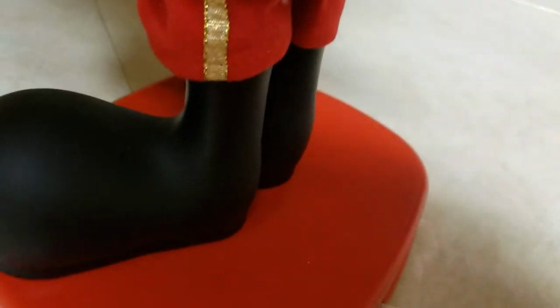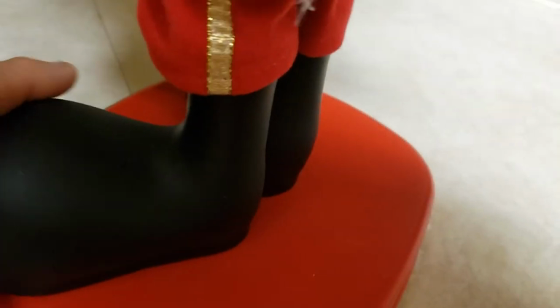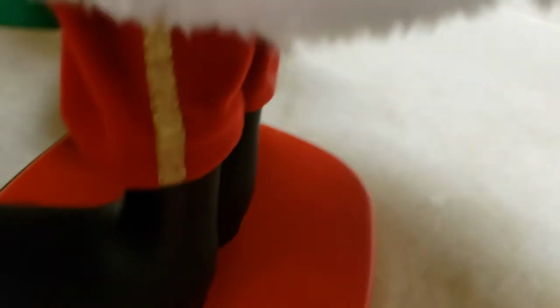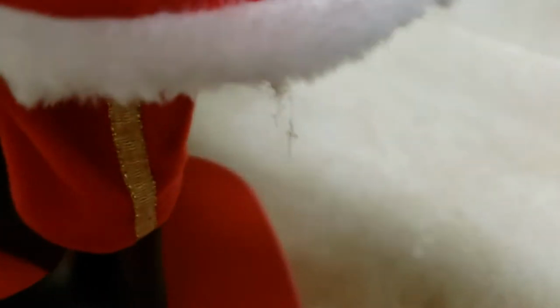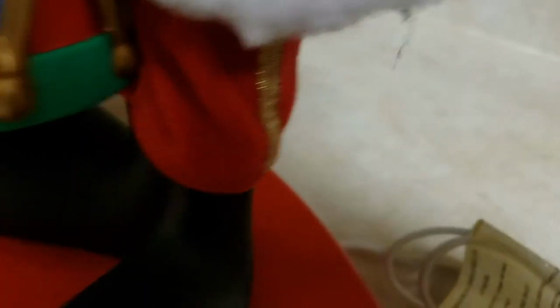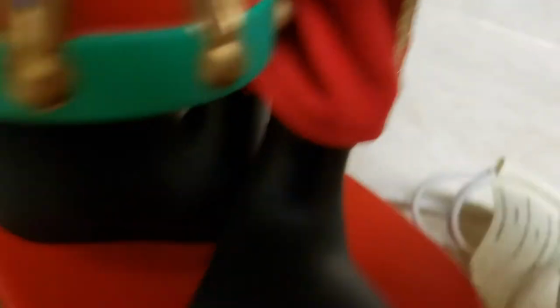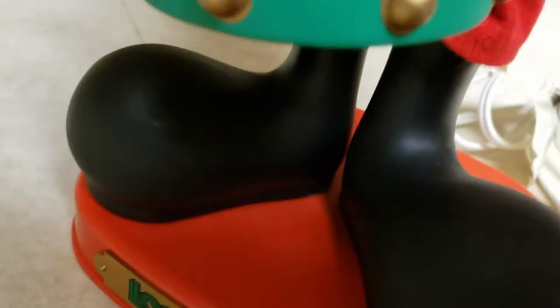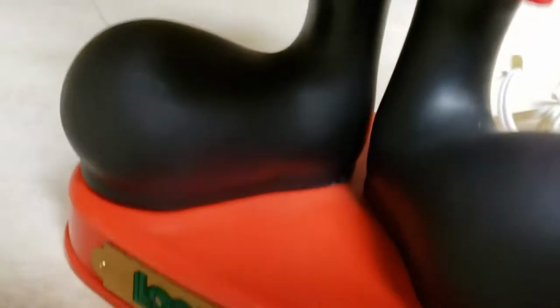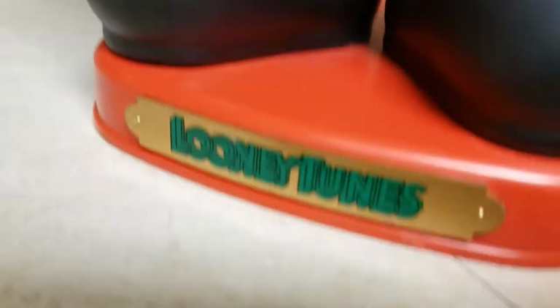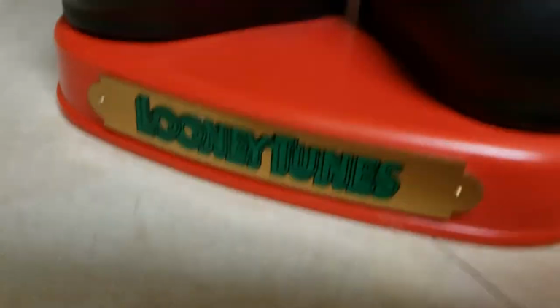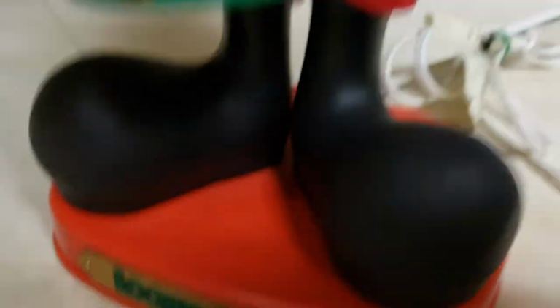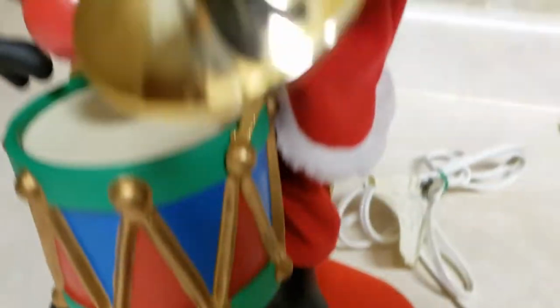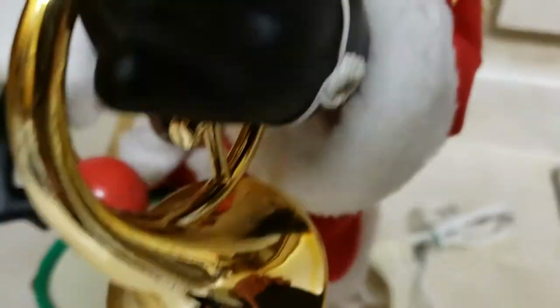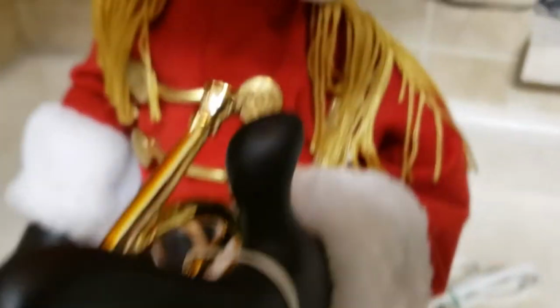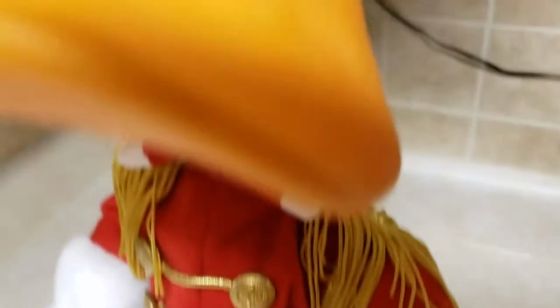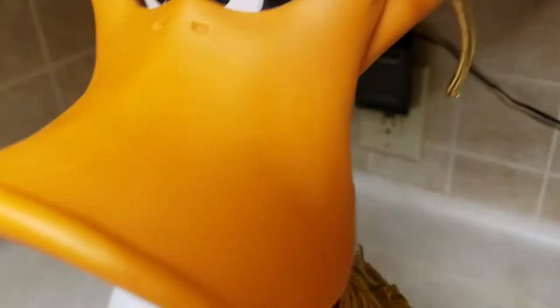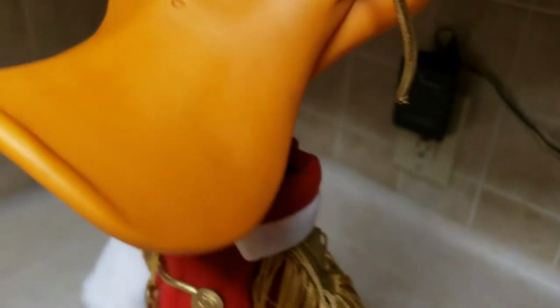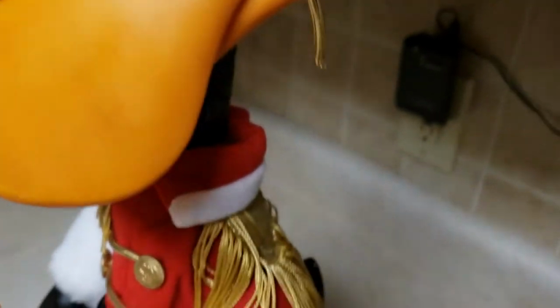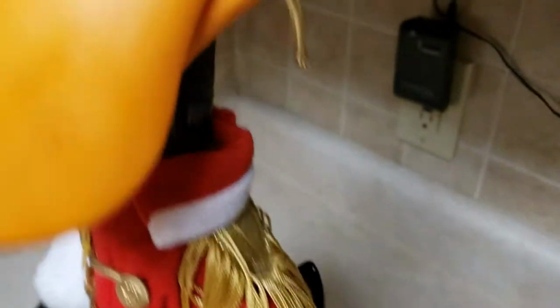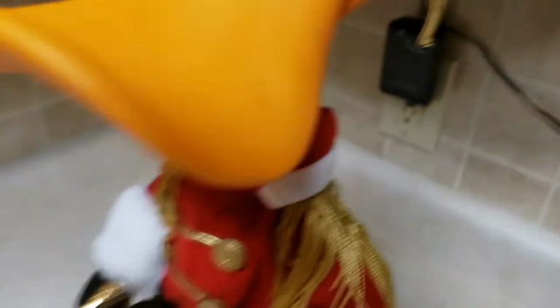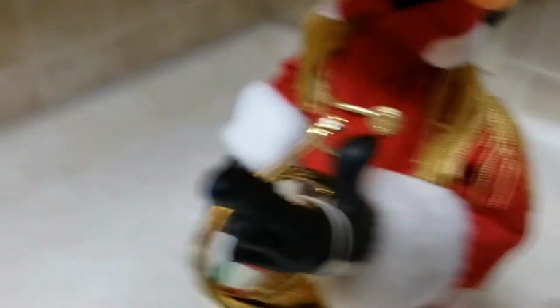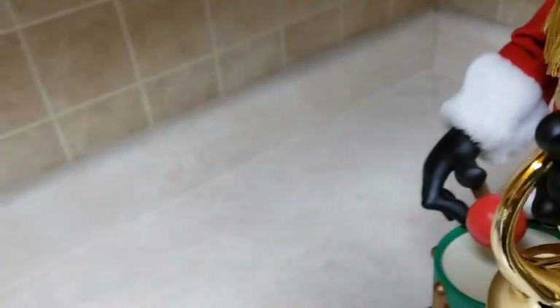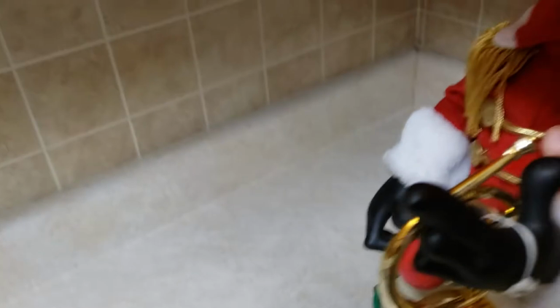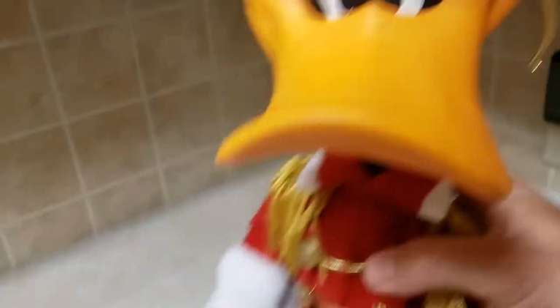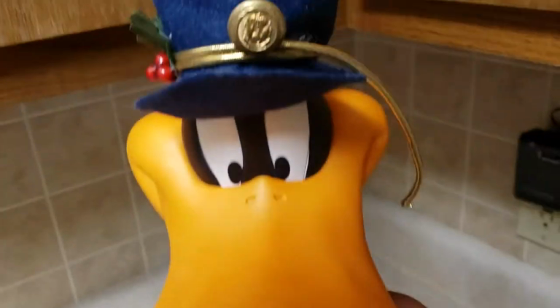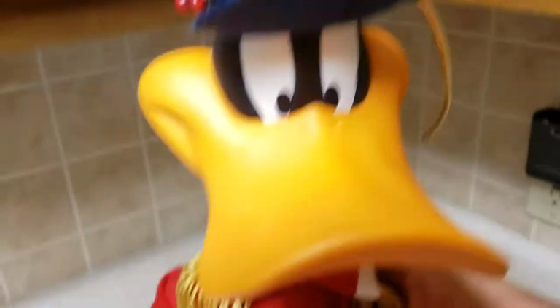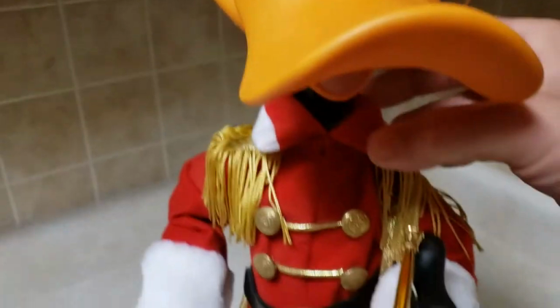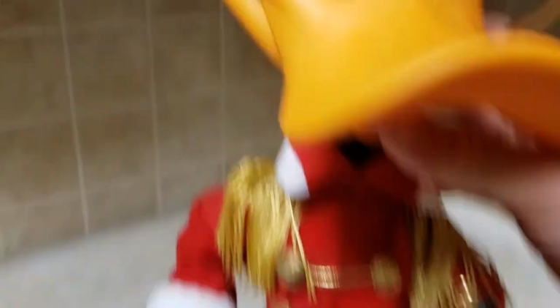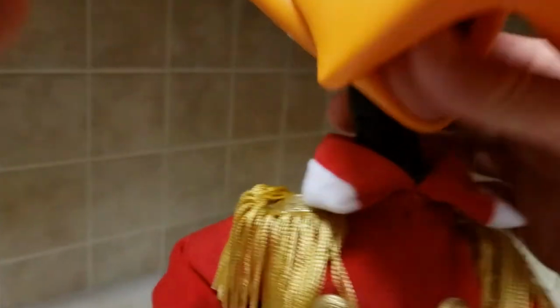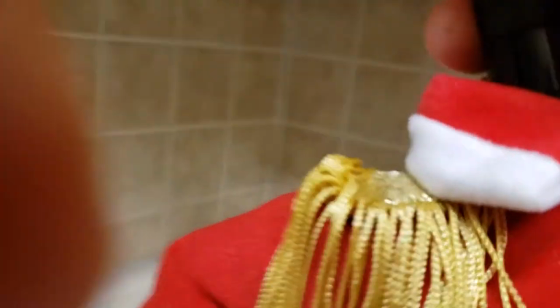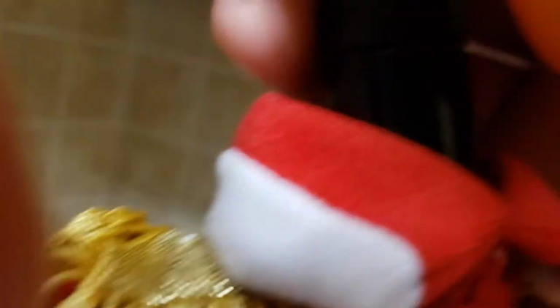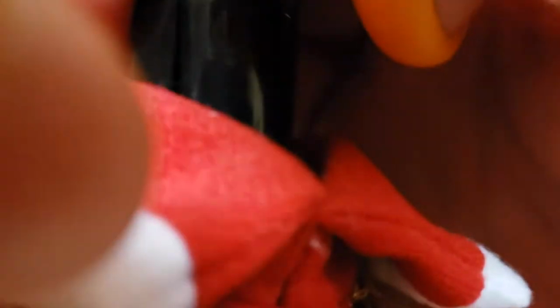All in all, very amazing condition for 23 years old. Also the head, when I ship it, will have to be detached, which is easy.